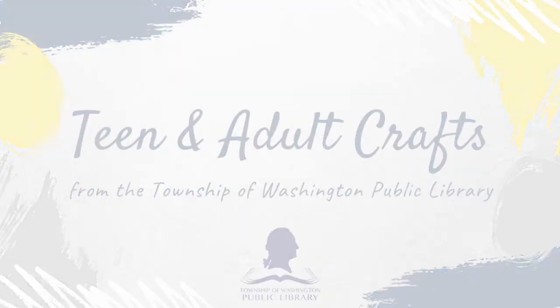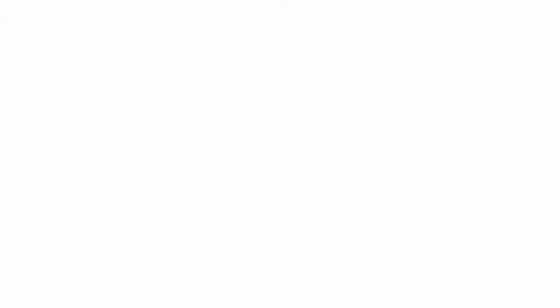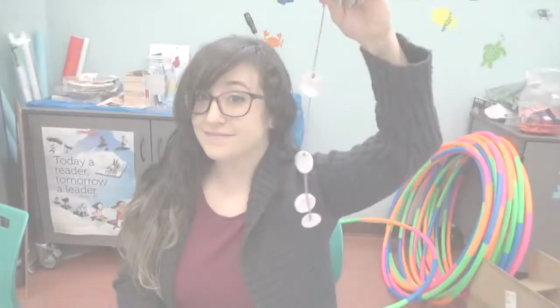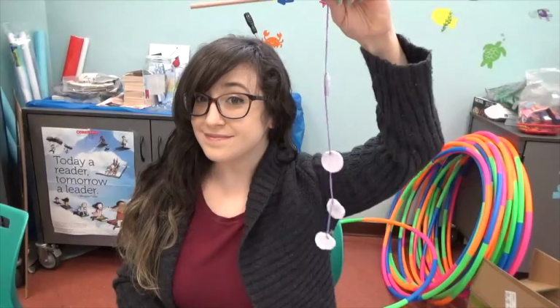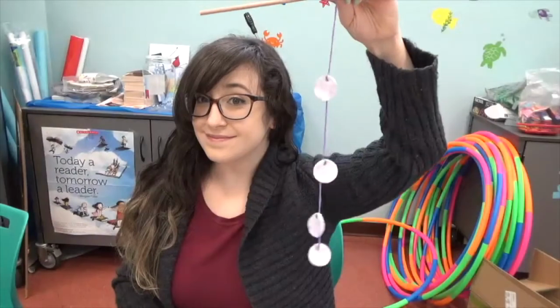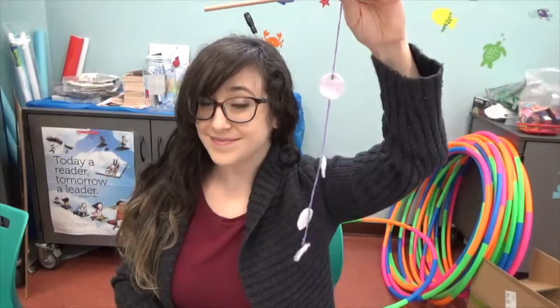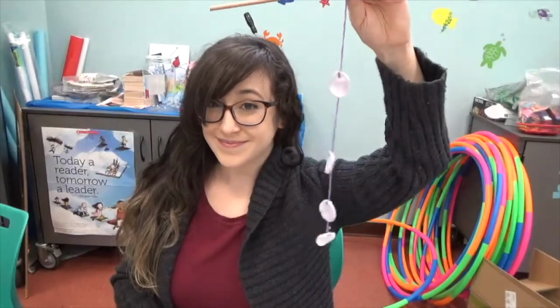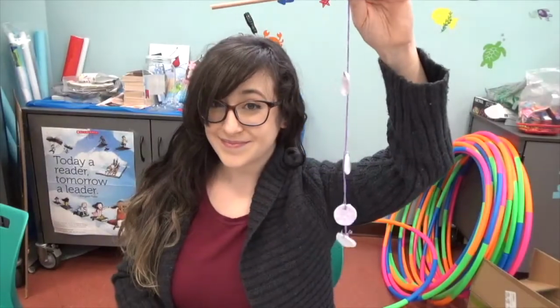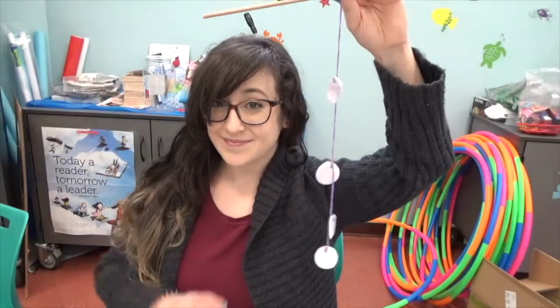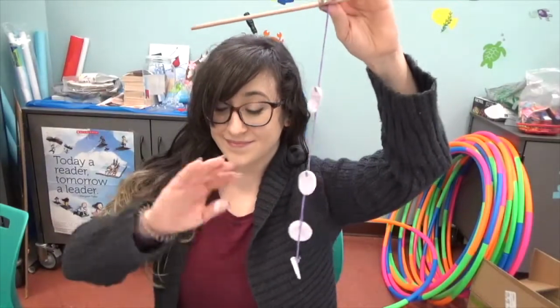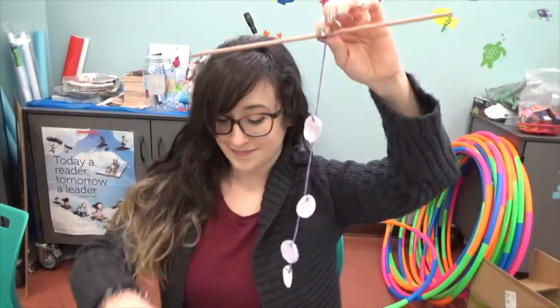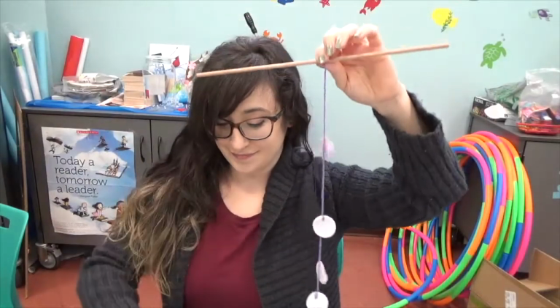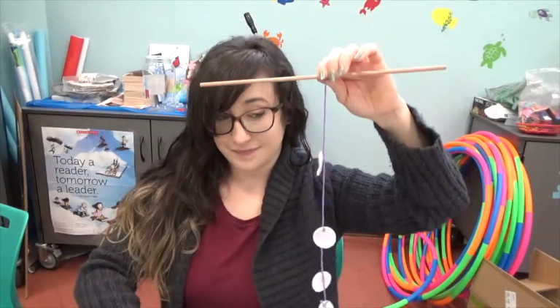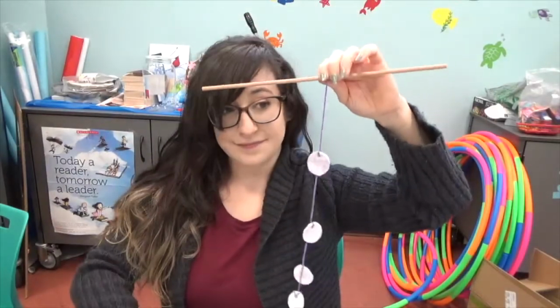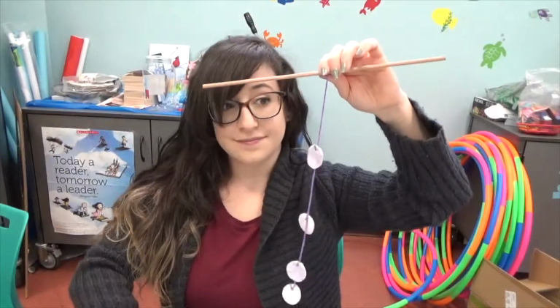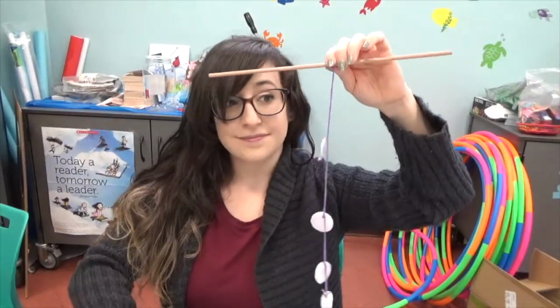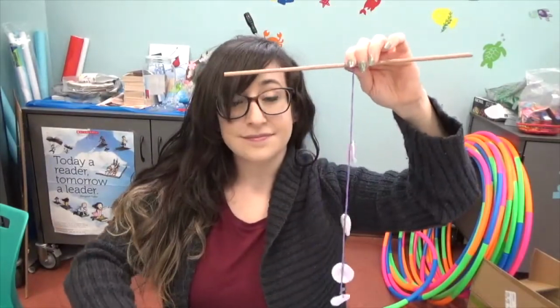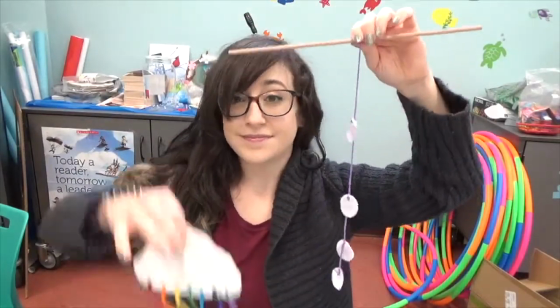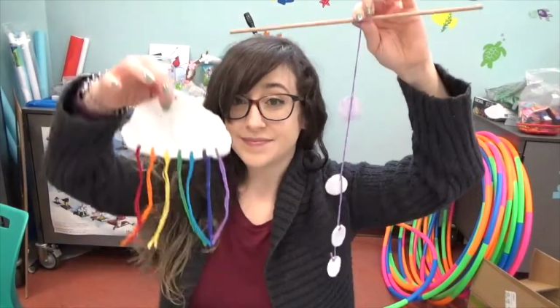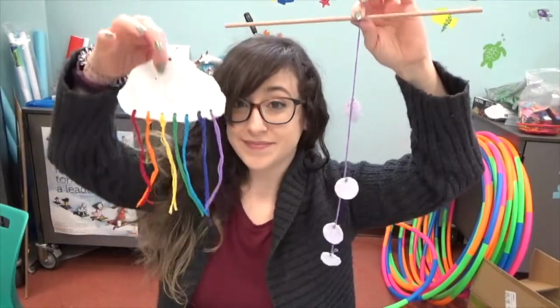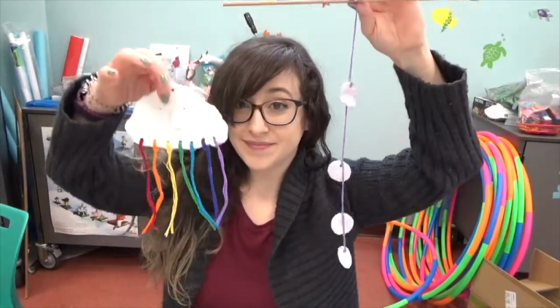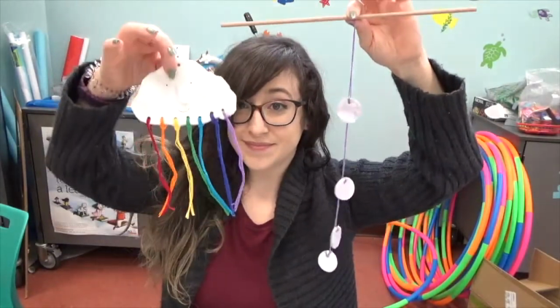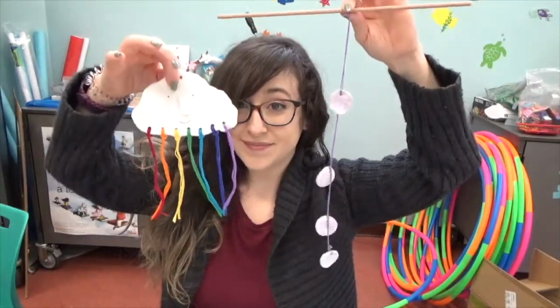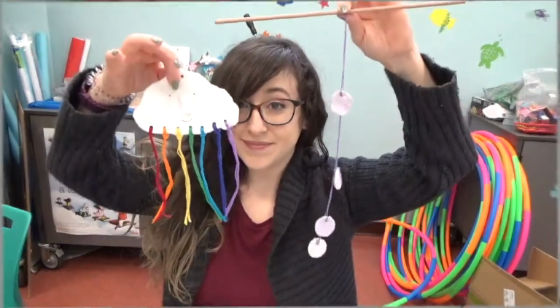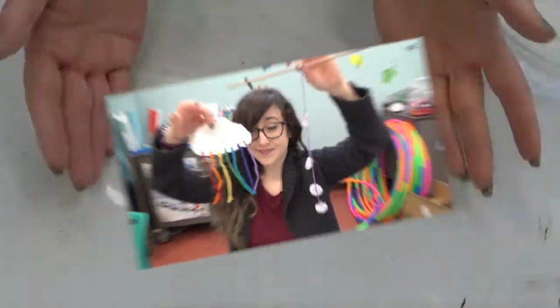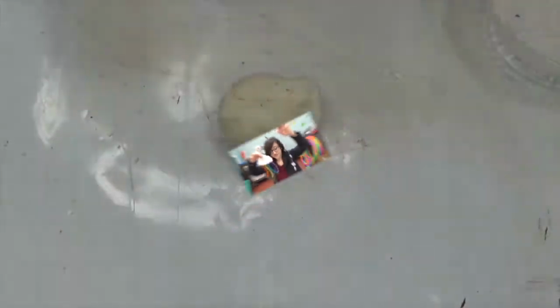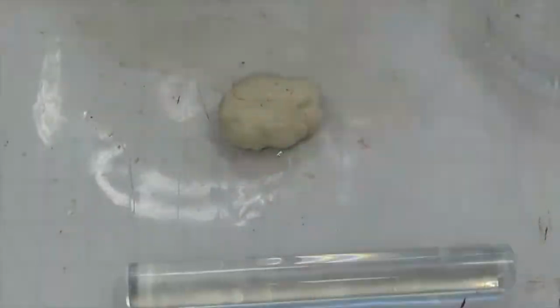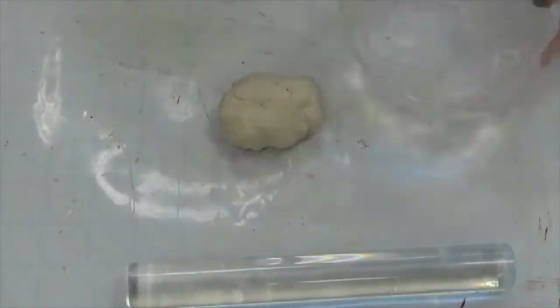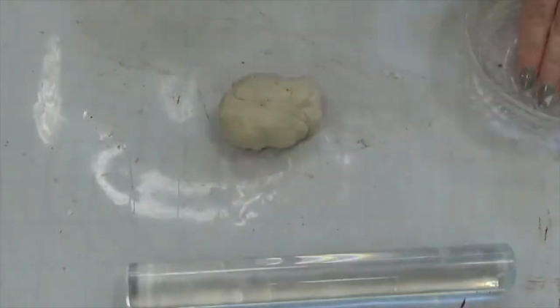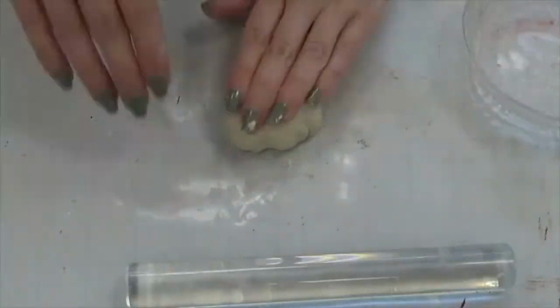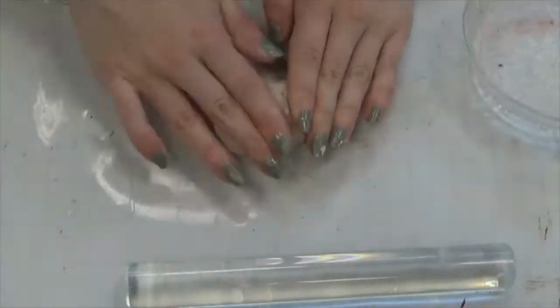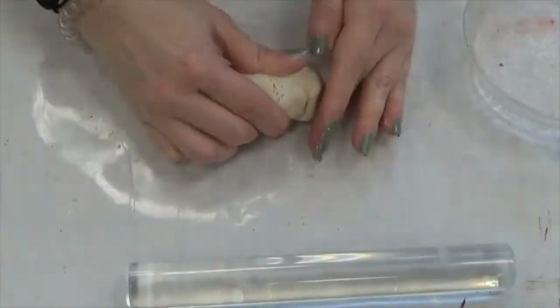Hey everyone! Today I'm going to show you how to make two styles of clay wall hangings — our cloud and our shapes — so let's get right to it.